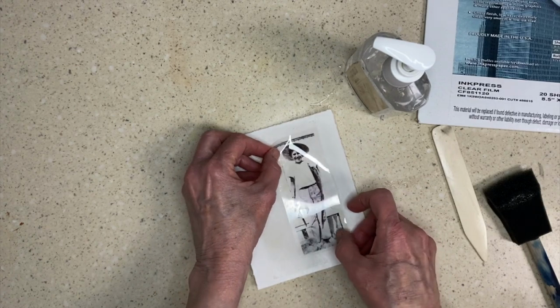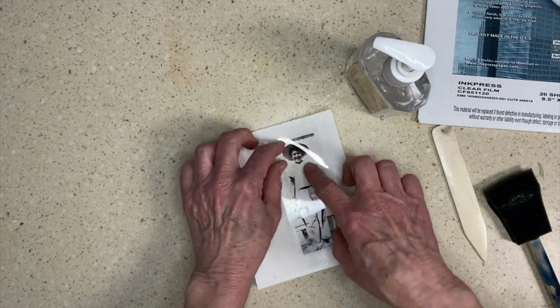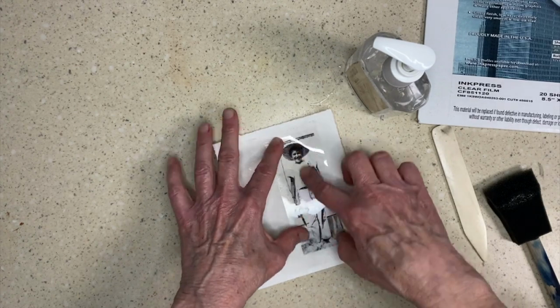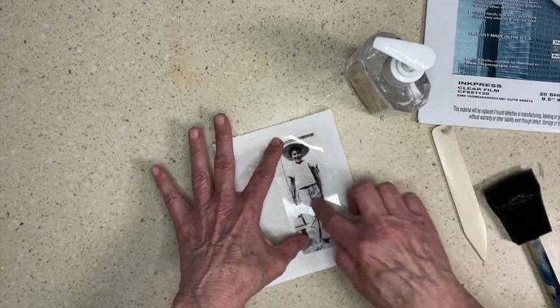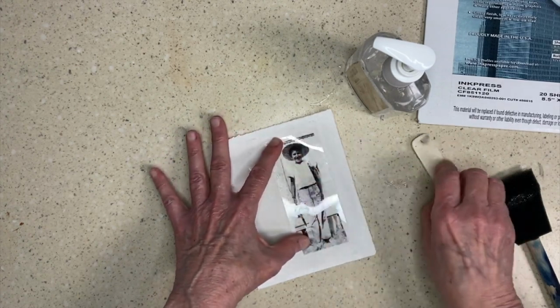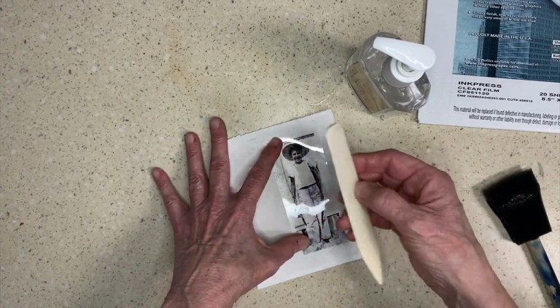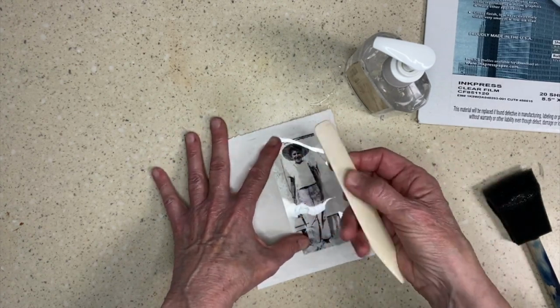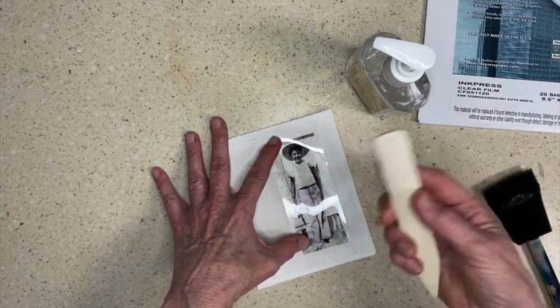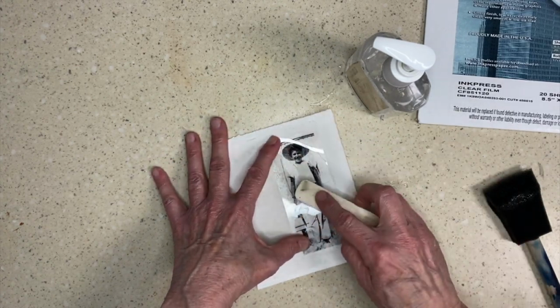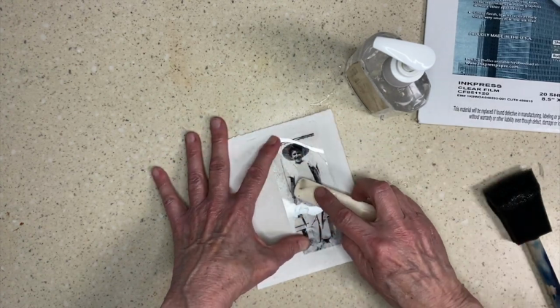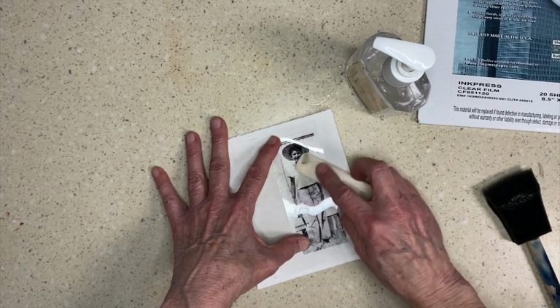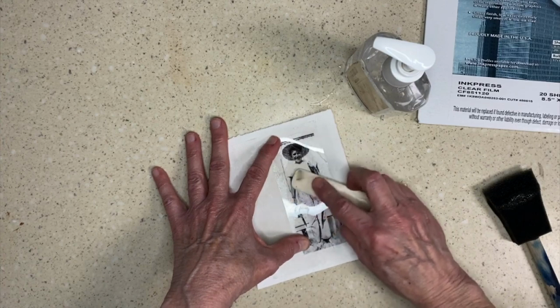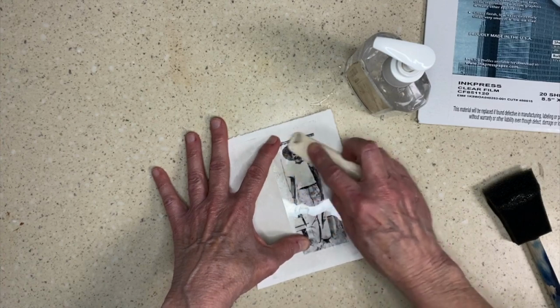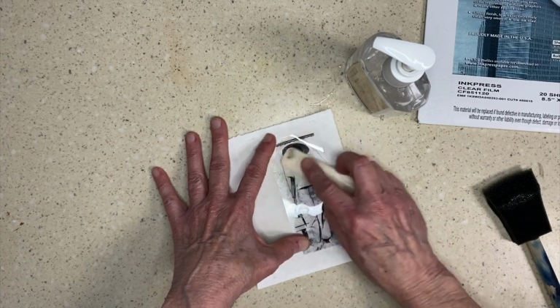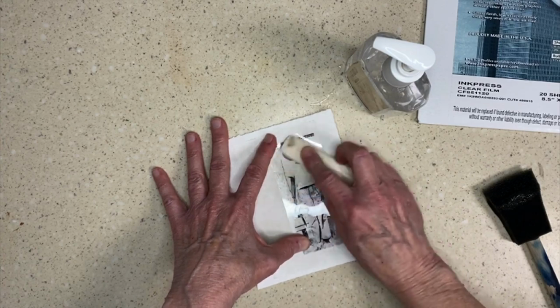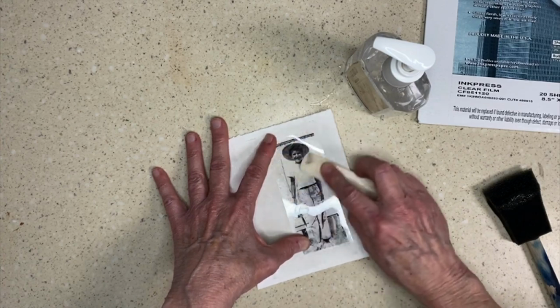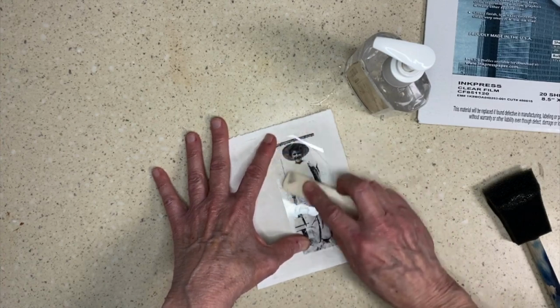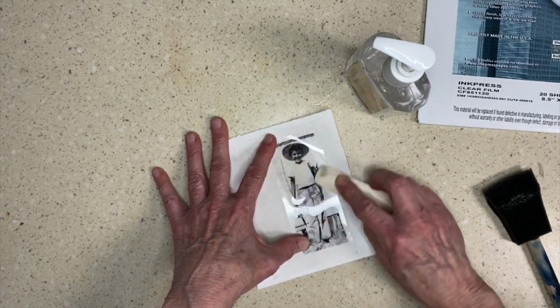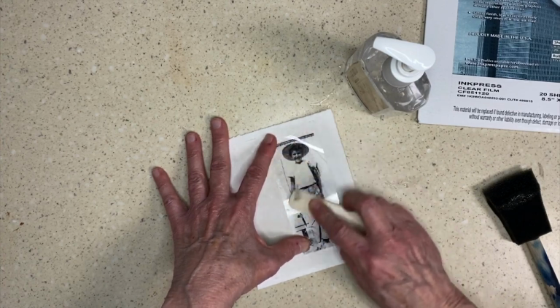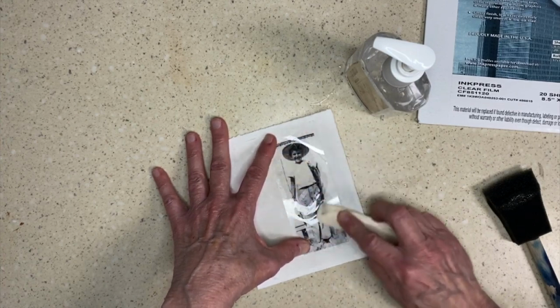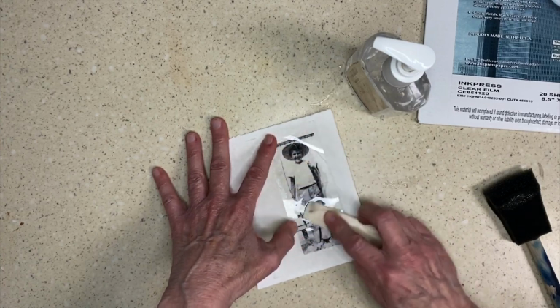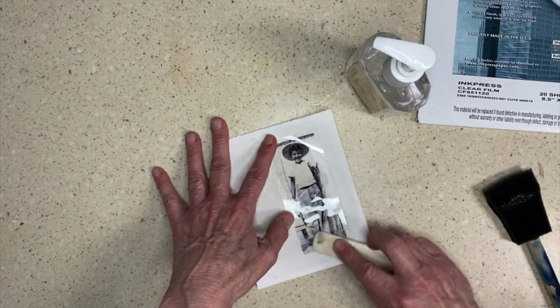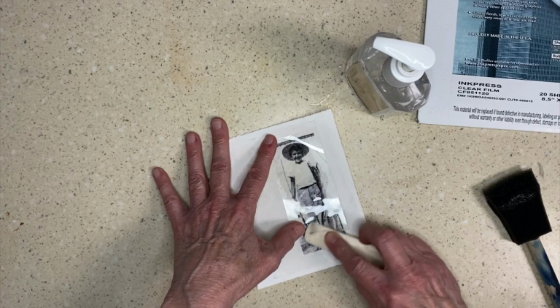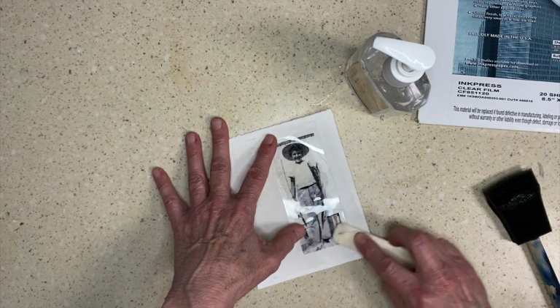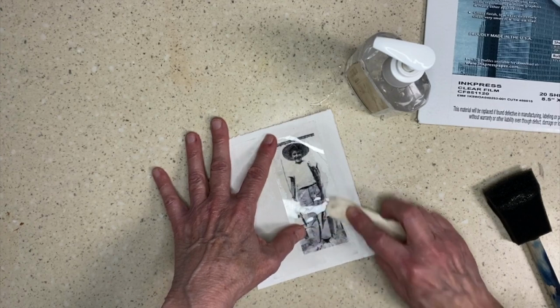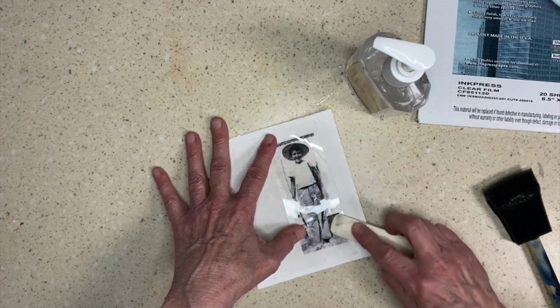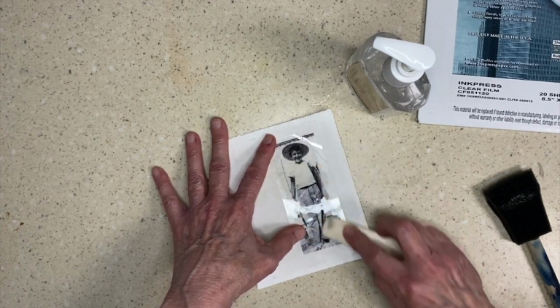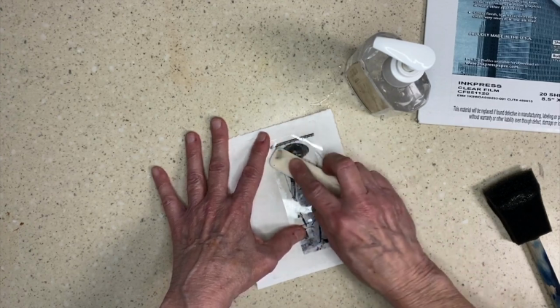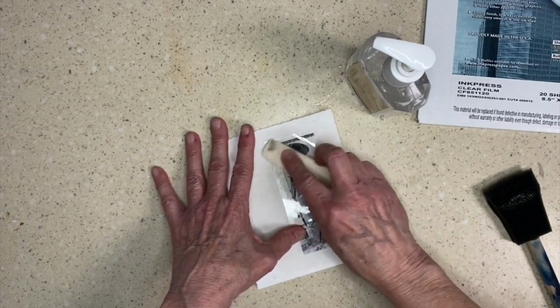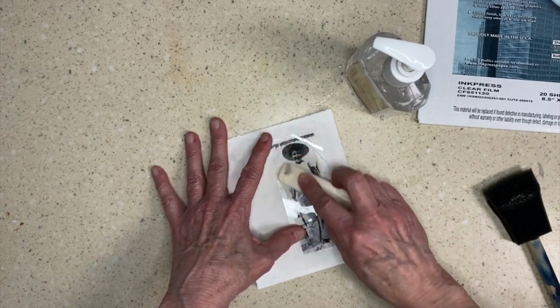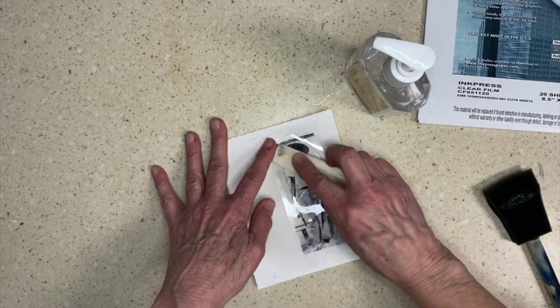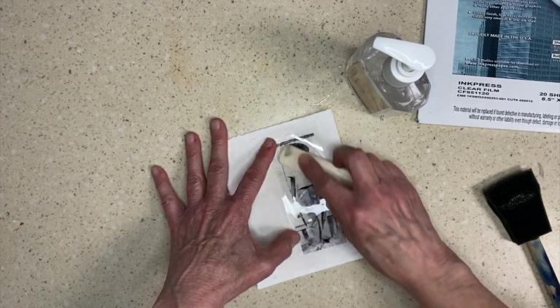So I set it down, take my bone folder or some other tool, and I'm going to burnish this image onto my teabag.